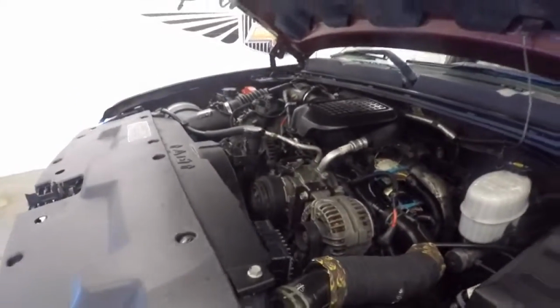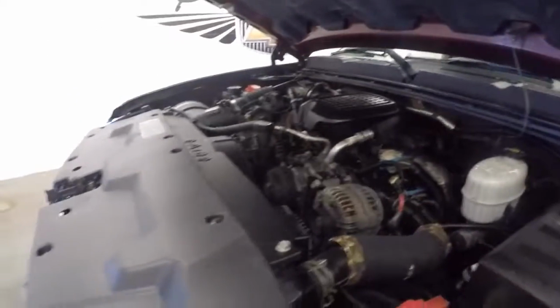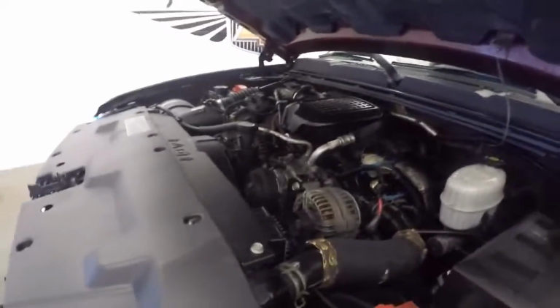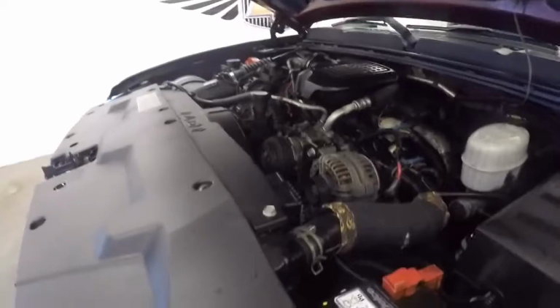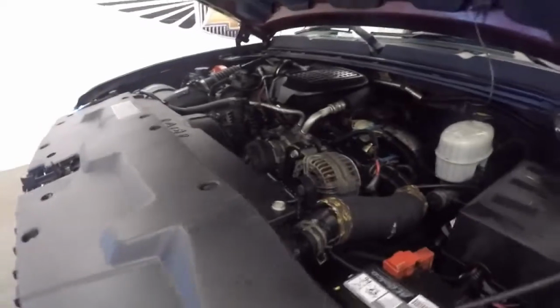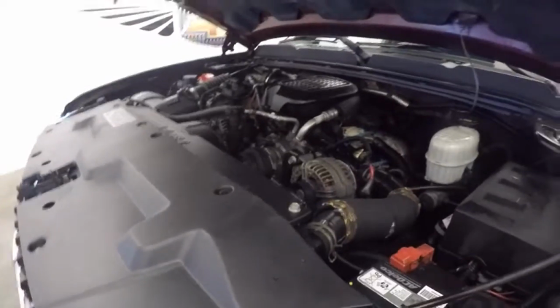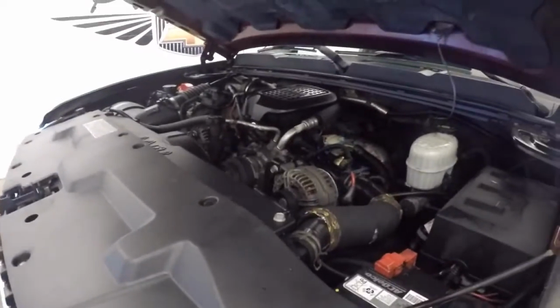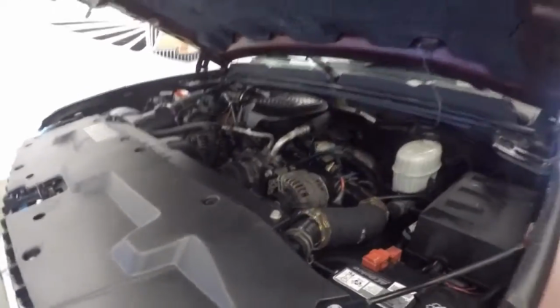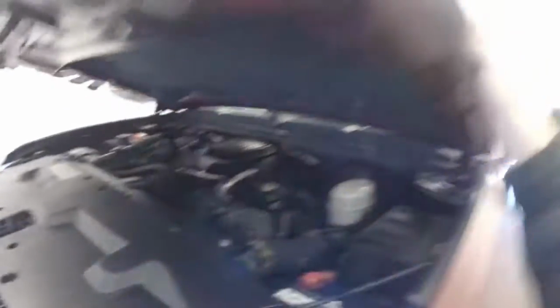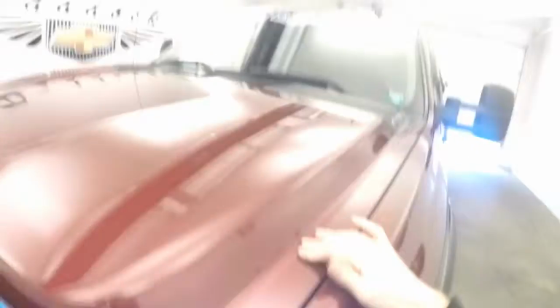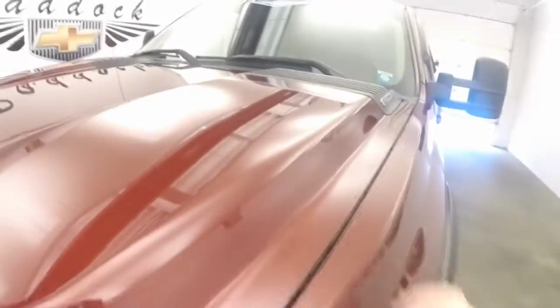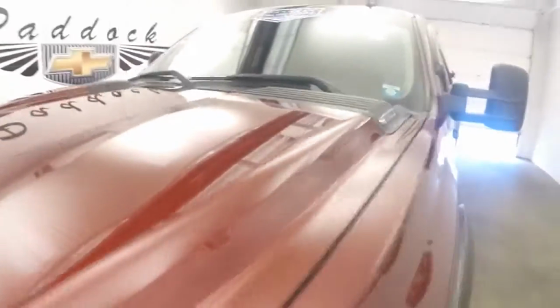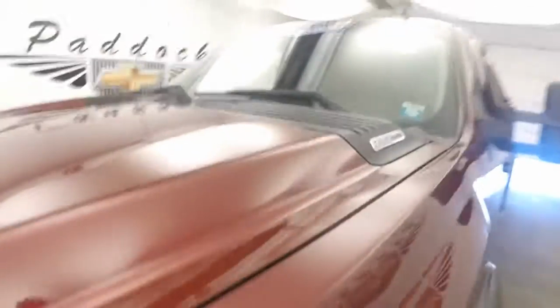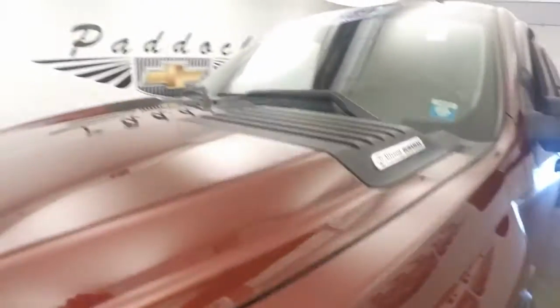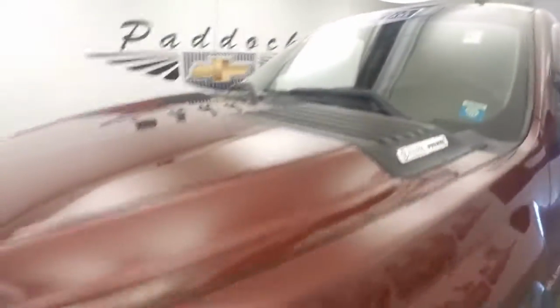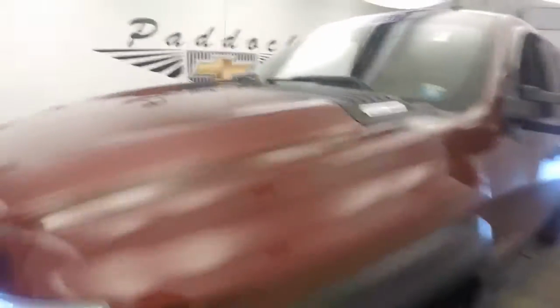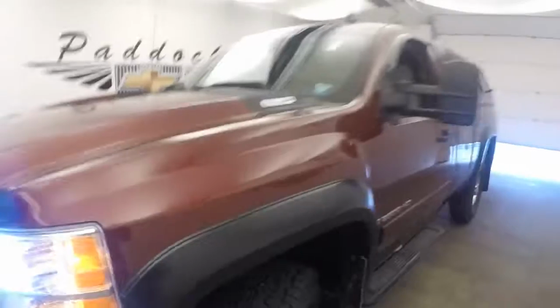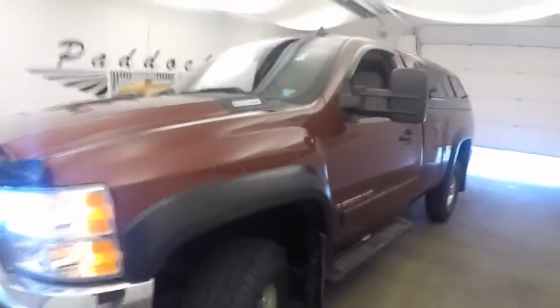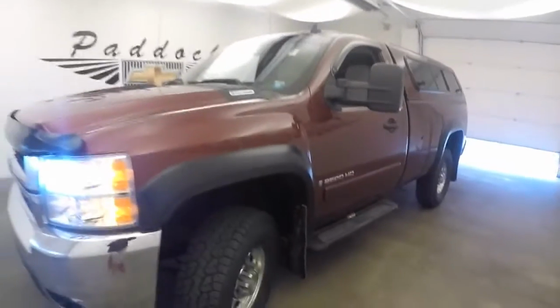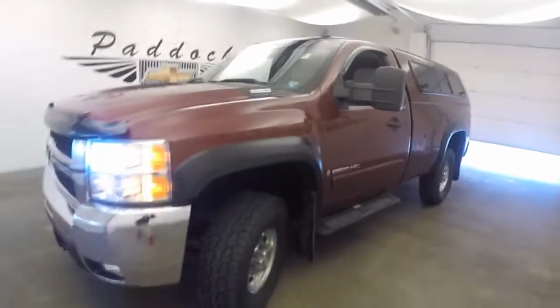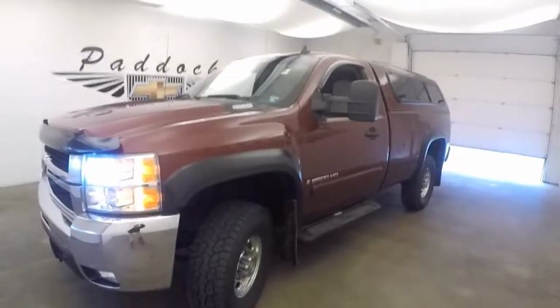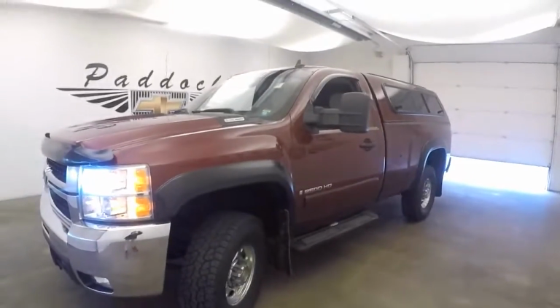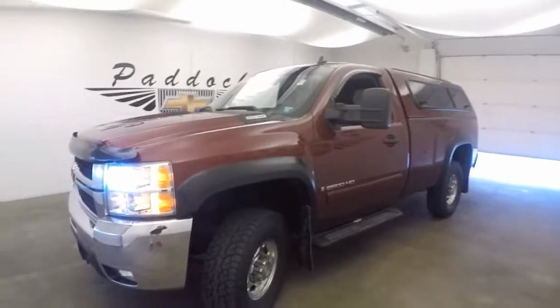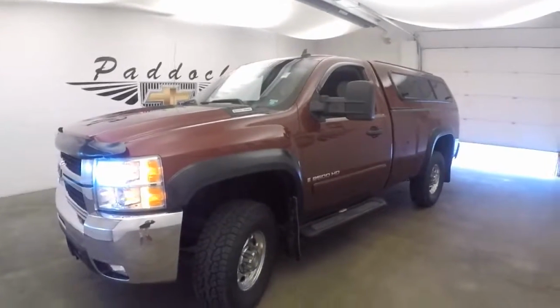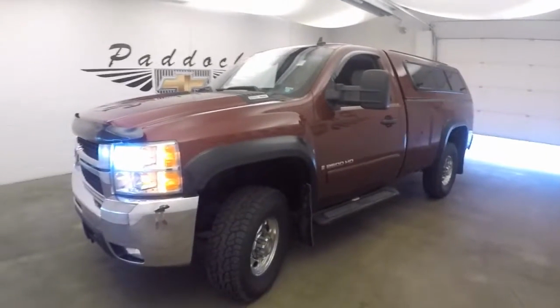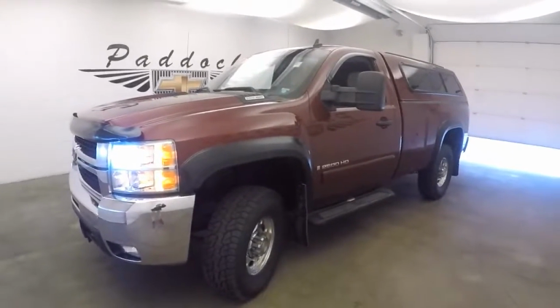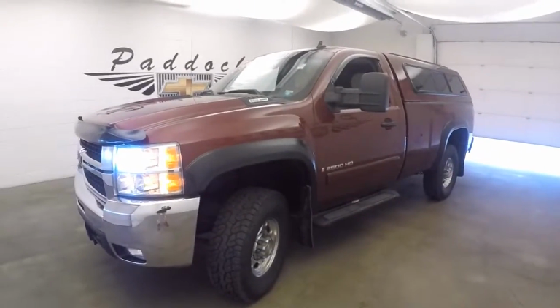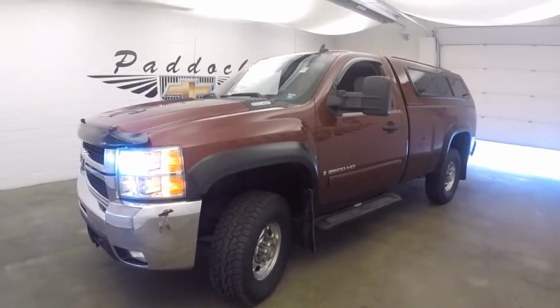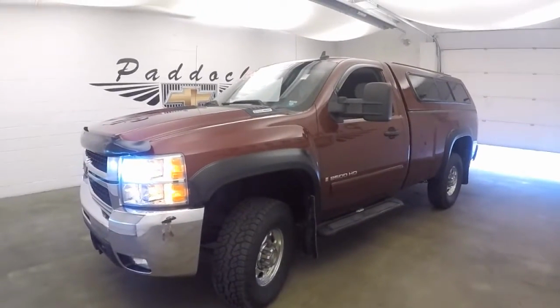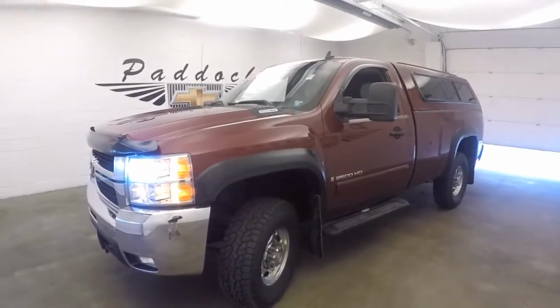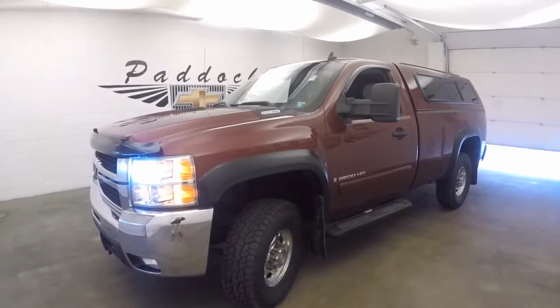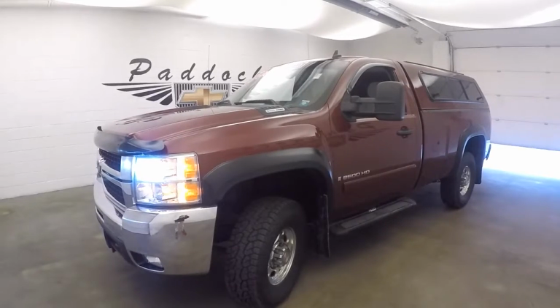You go to this diesel and you'll get your gas mileage. It's a 2008 Chevy Silverado 2500 HD Duramax diesel with the Allison transmission.